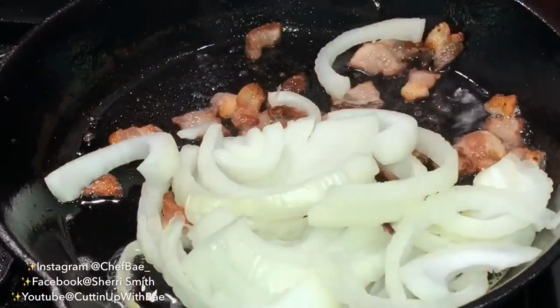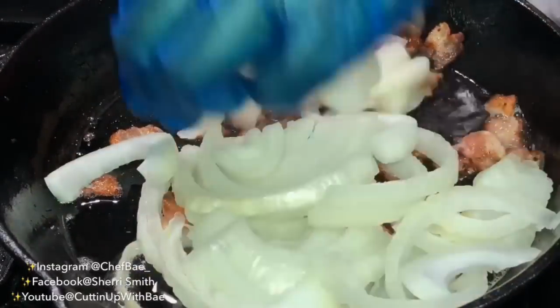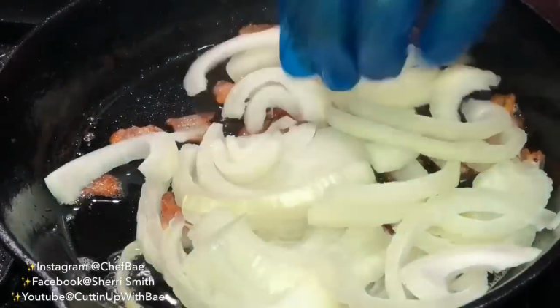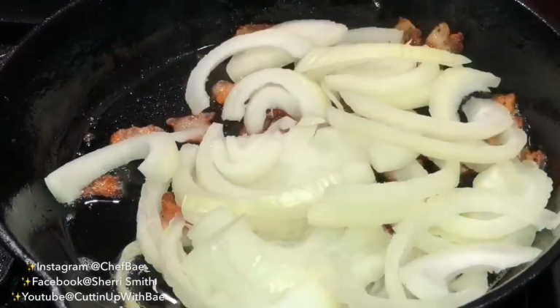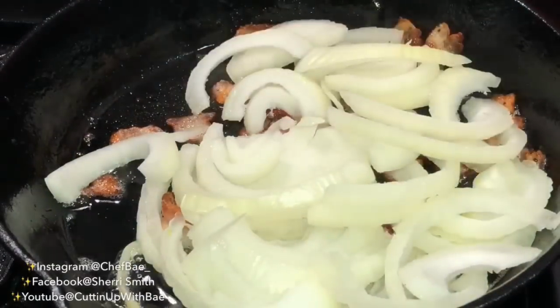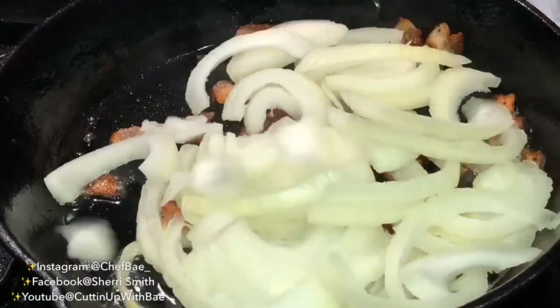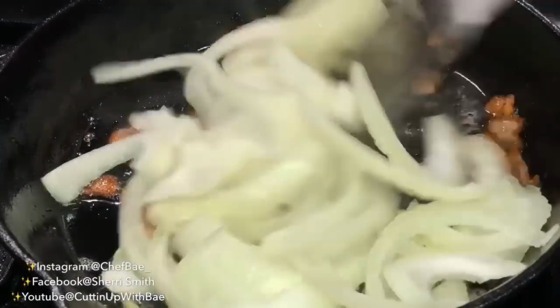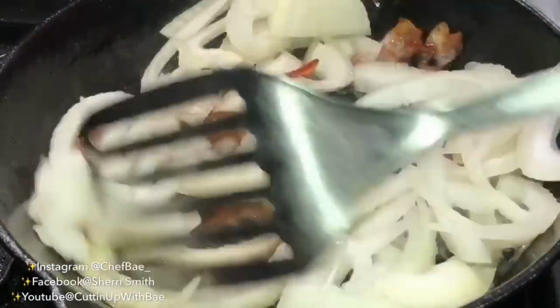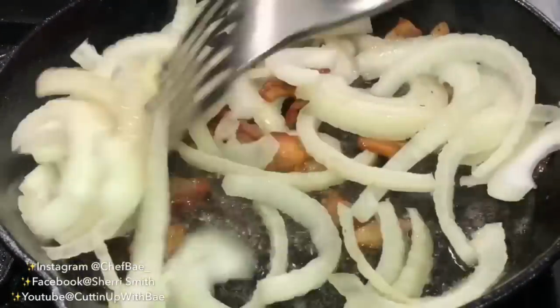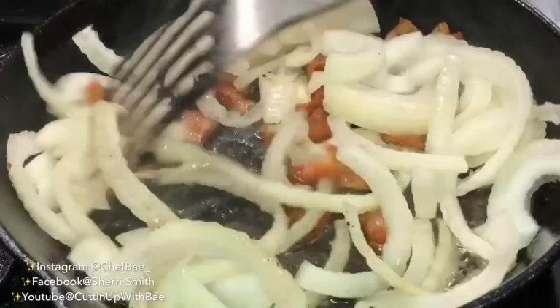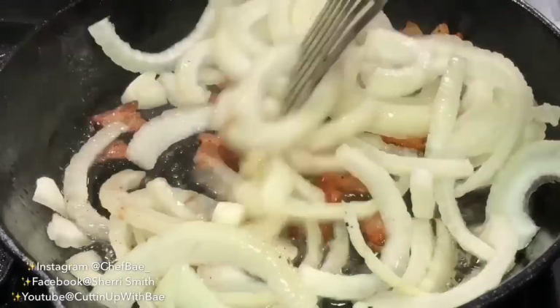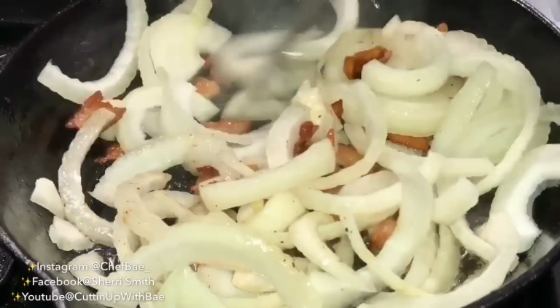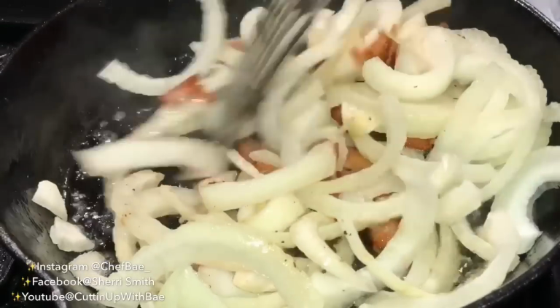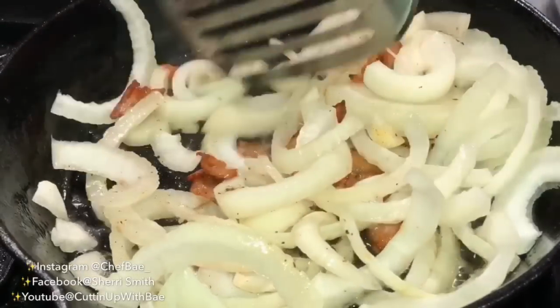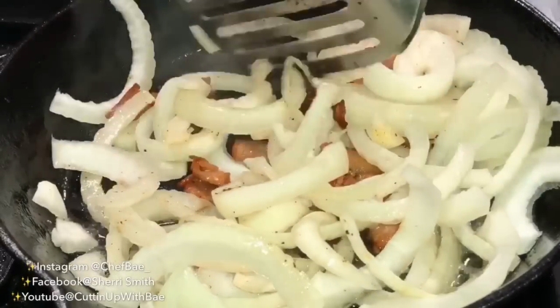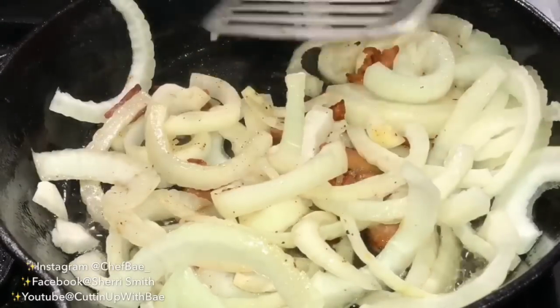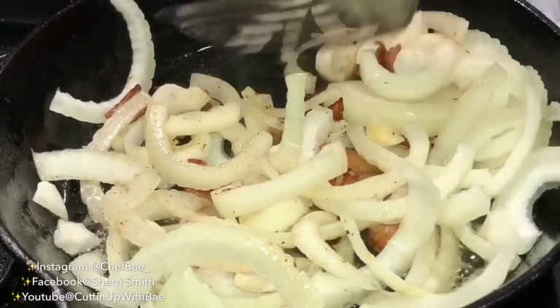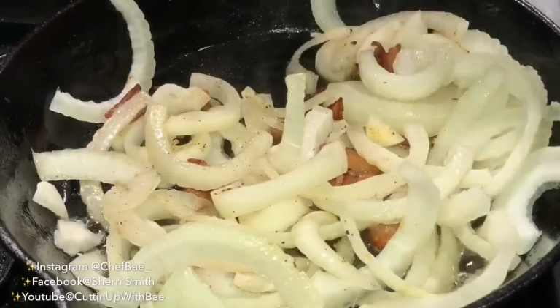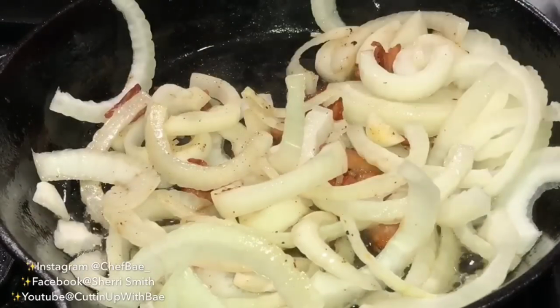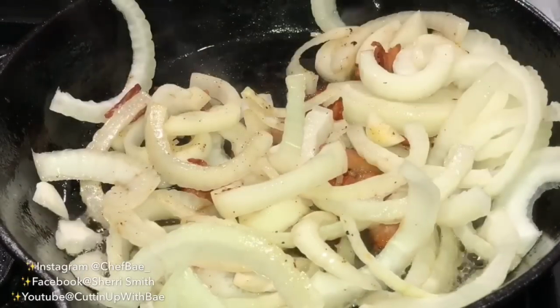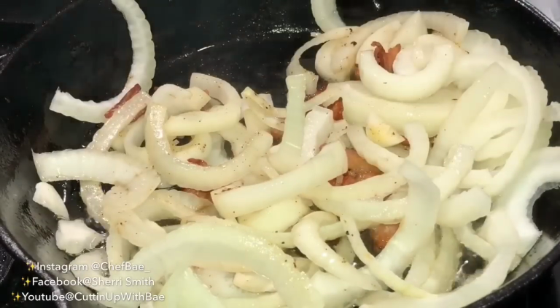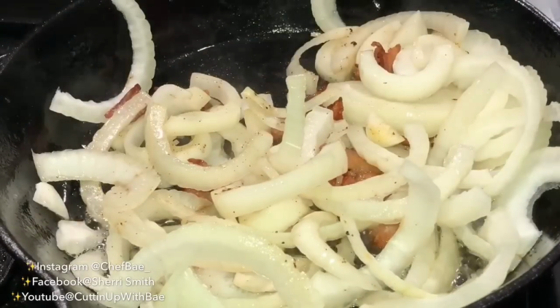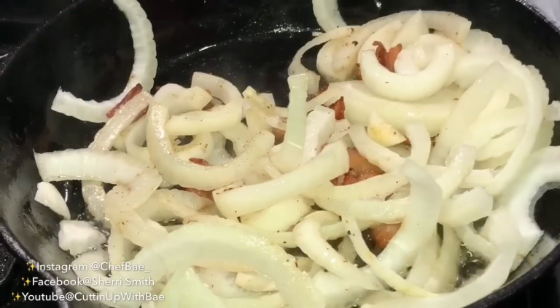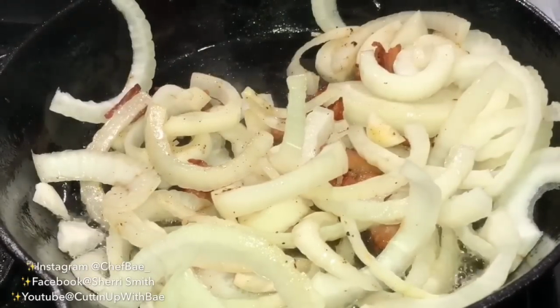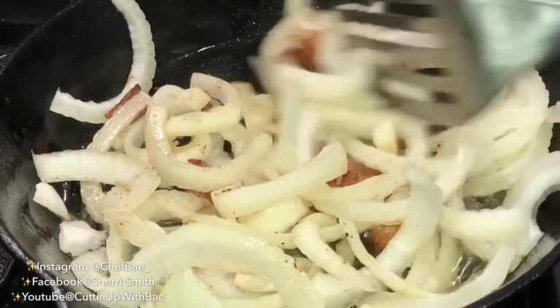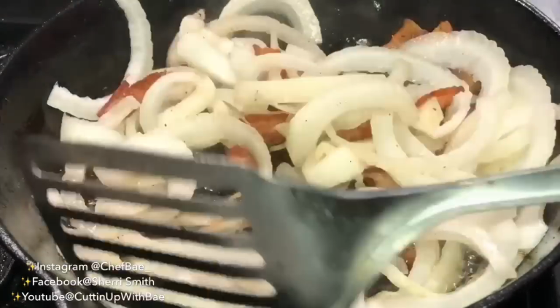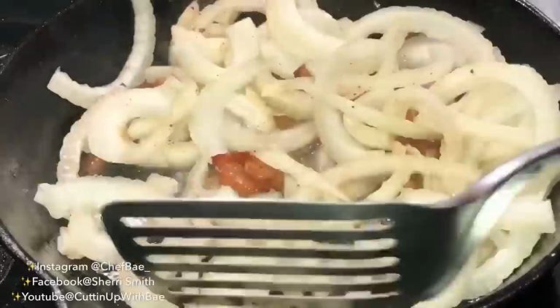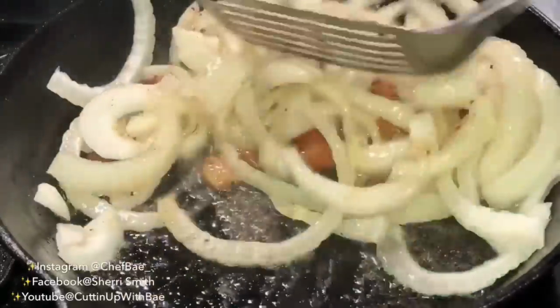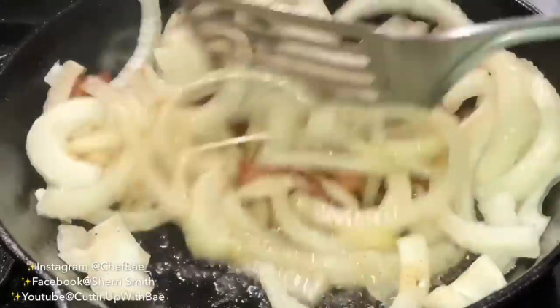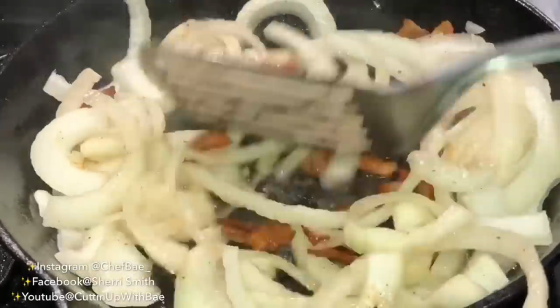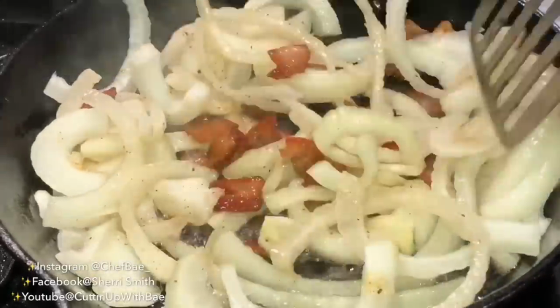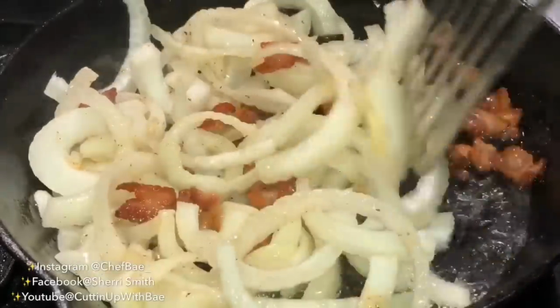Make sure you use a non-stick pan, and whatever you do, do not overcook your cabbage because it will get mushy.